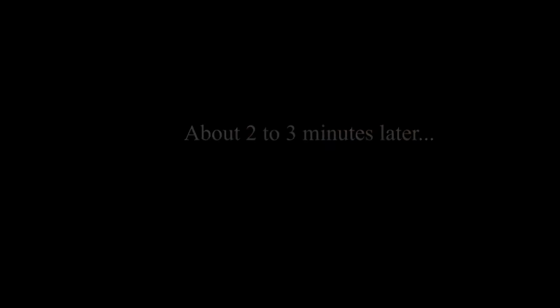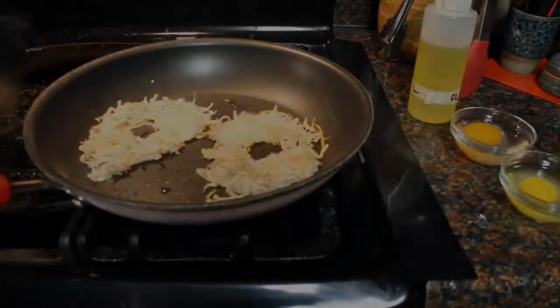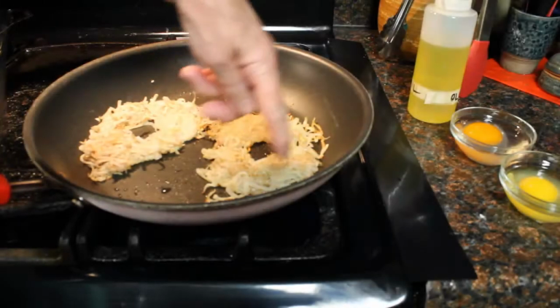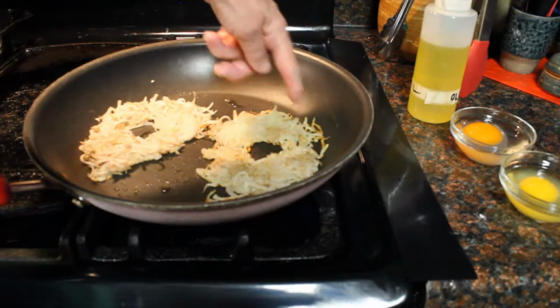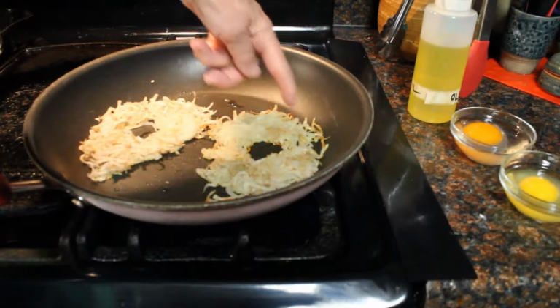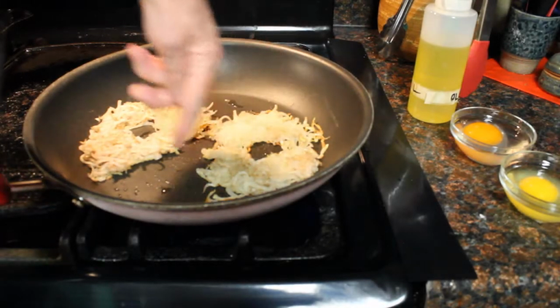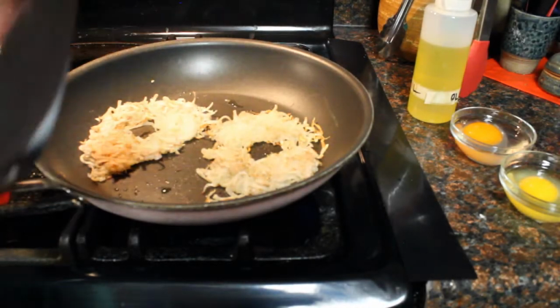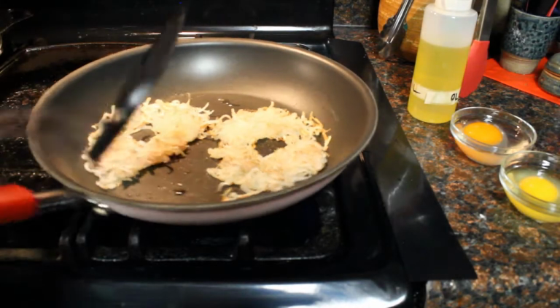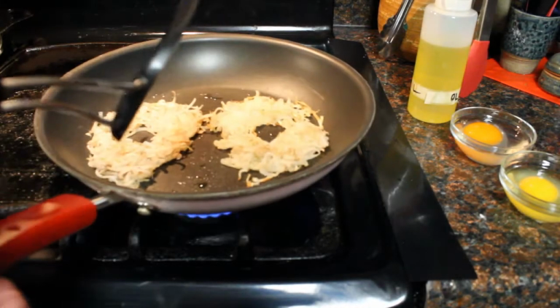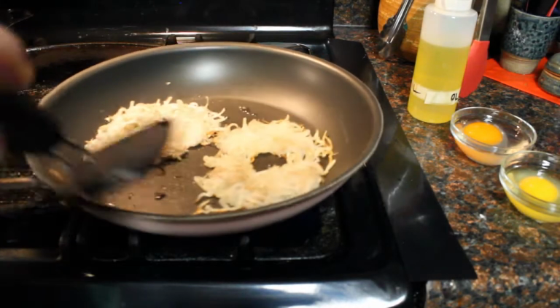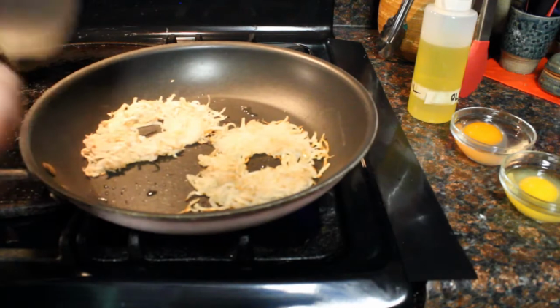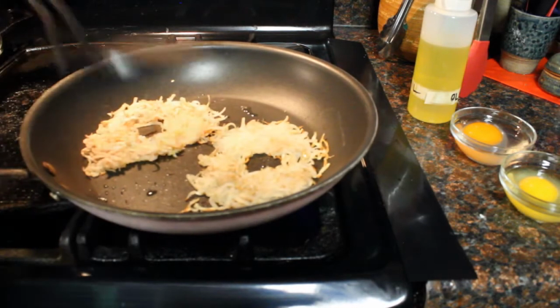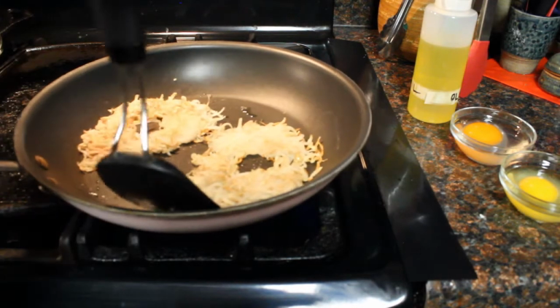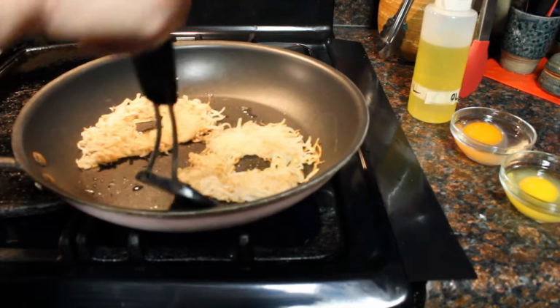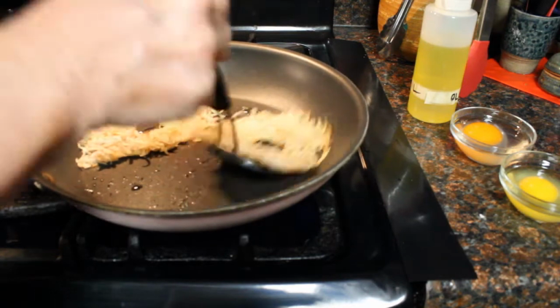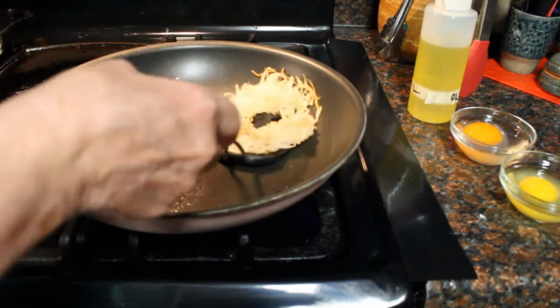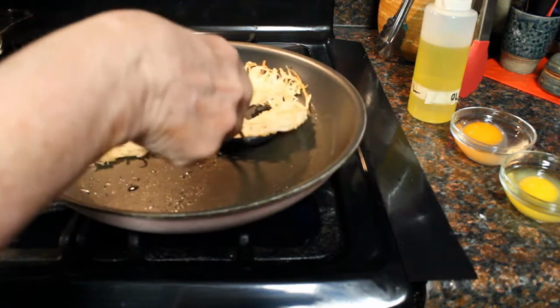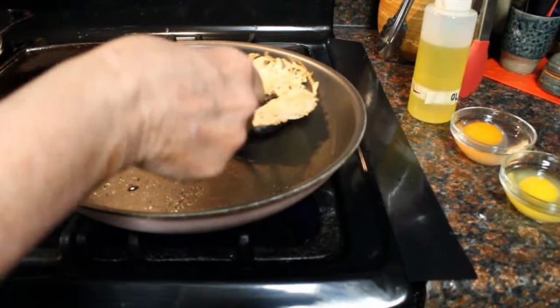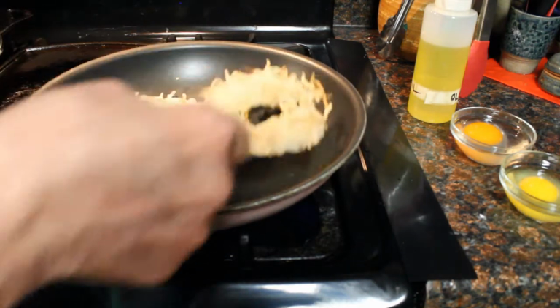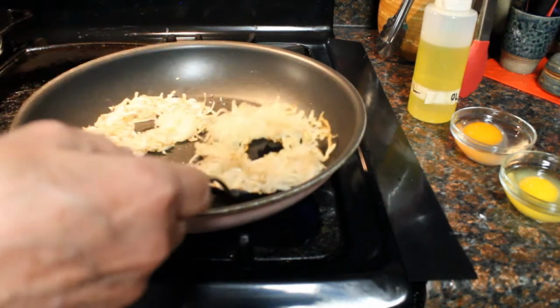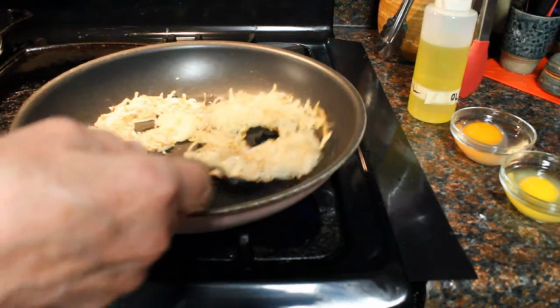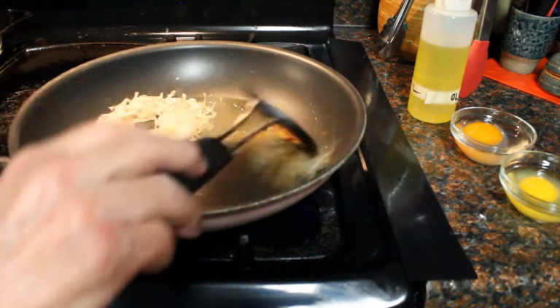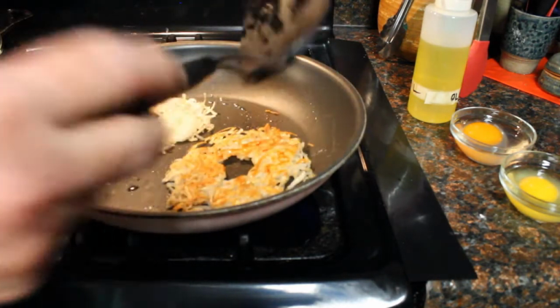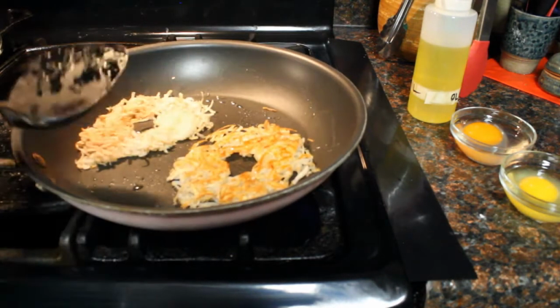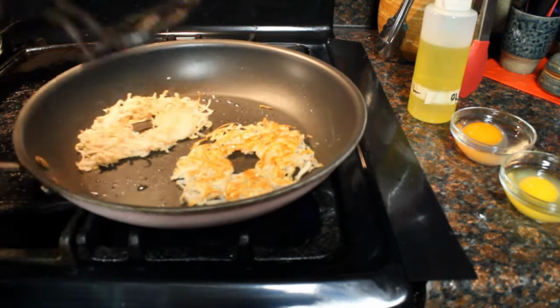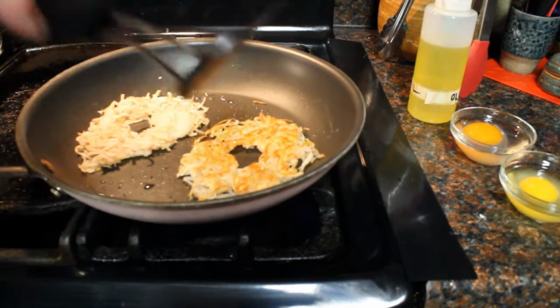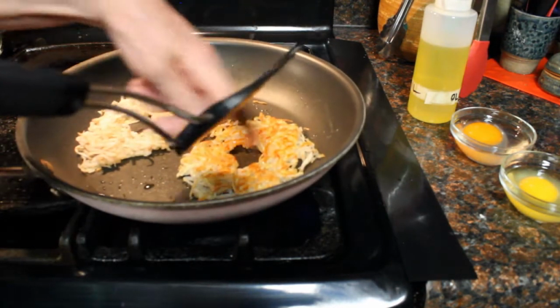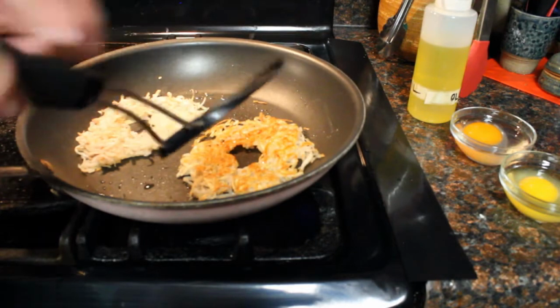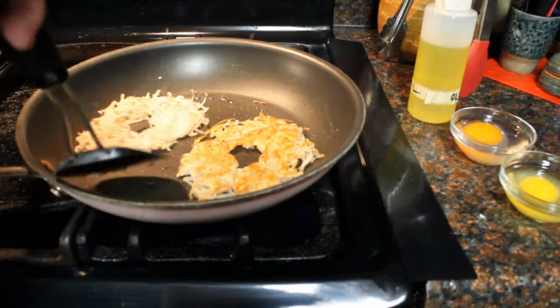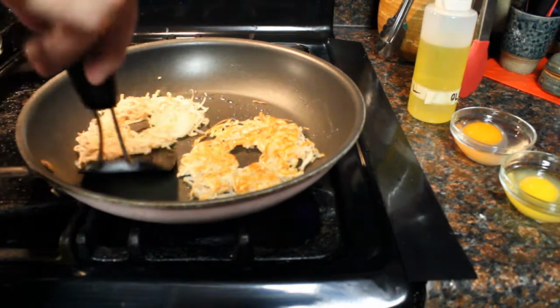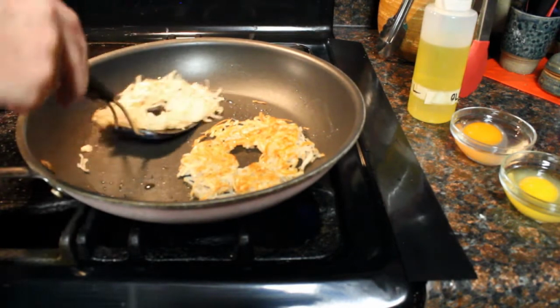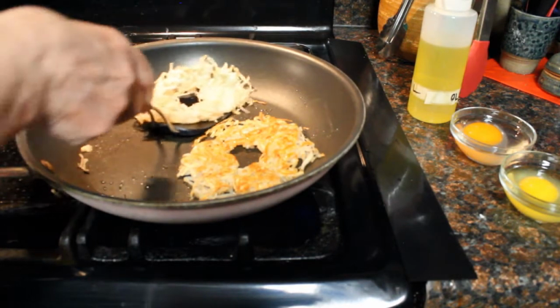You can see how it's getting brown around the edges, and that means it's time to flip over. There we go — we've already got the olive oil on the other side.